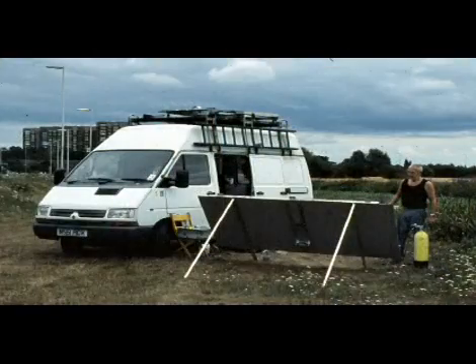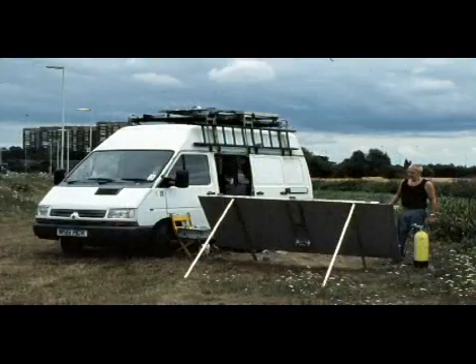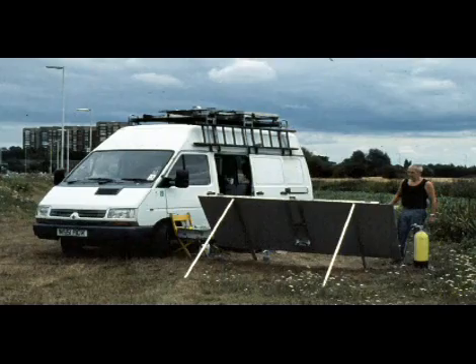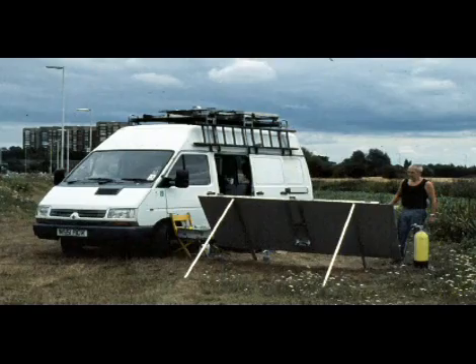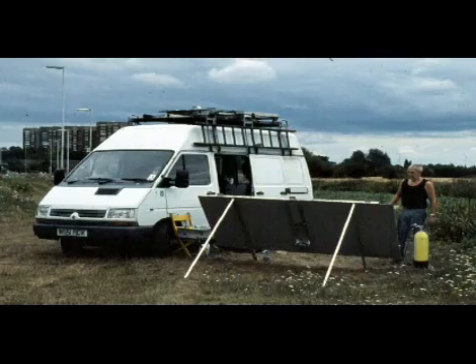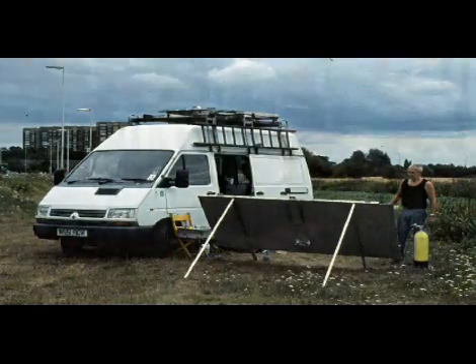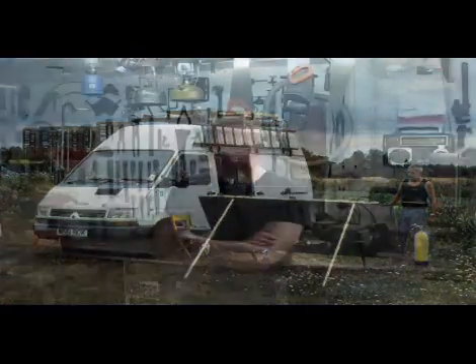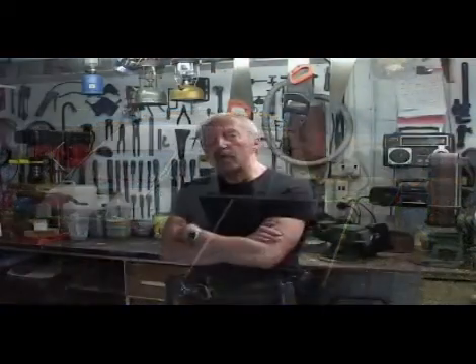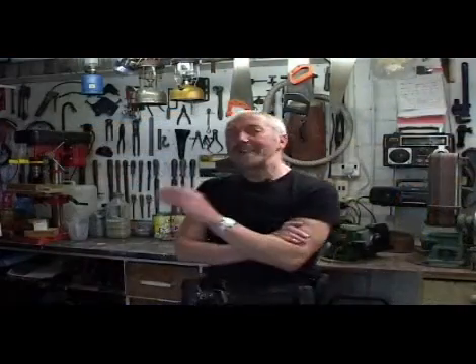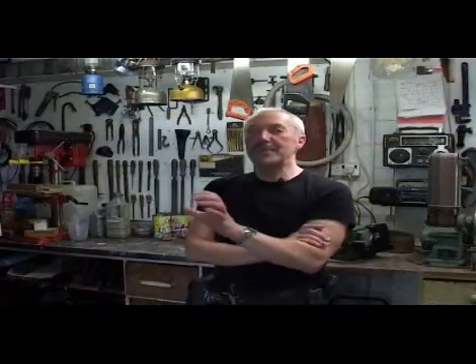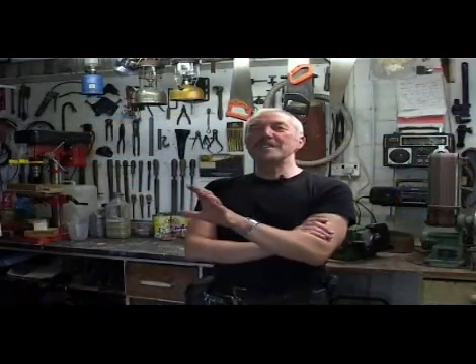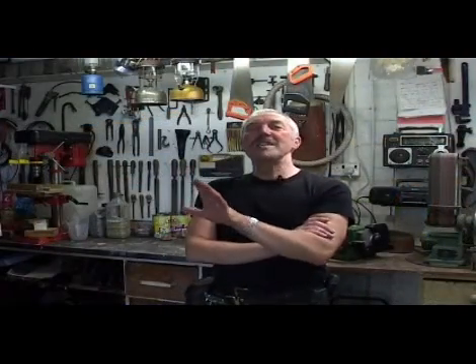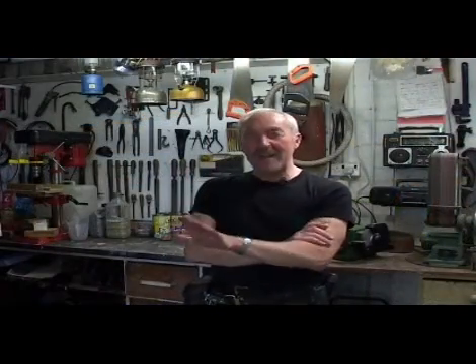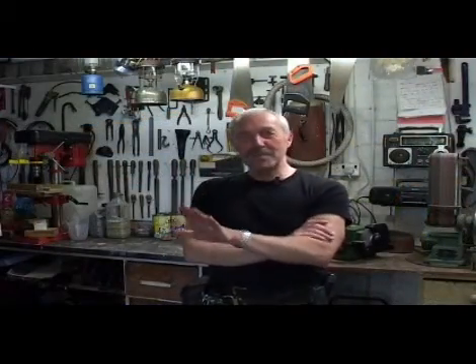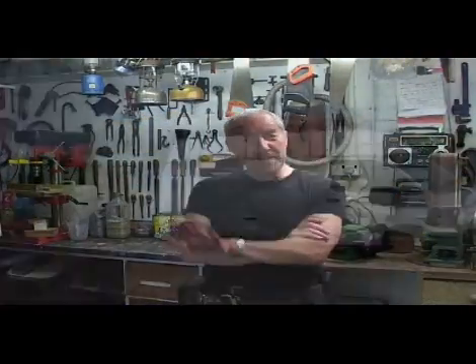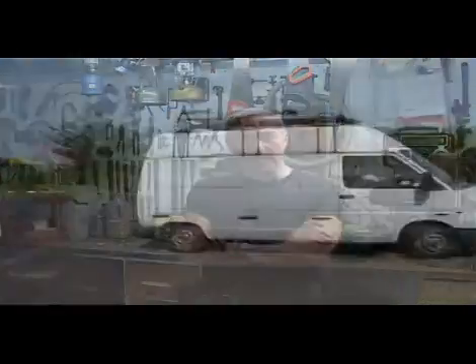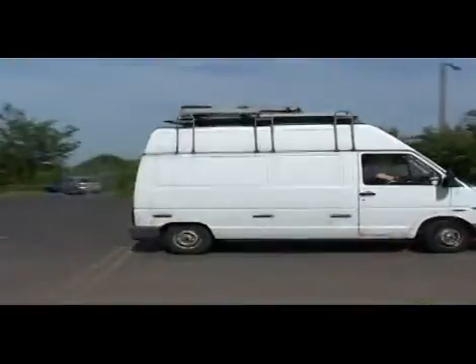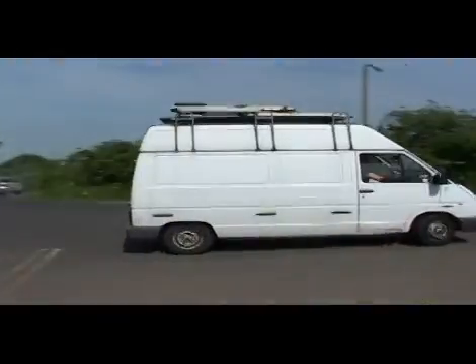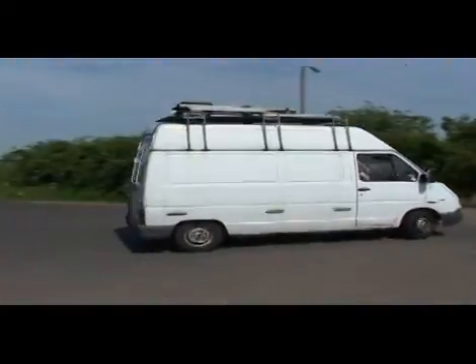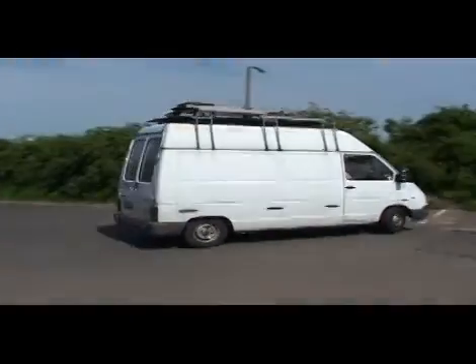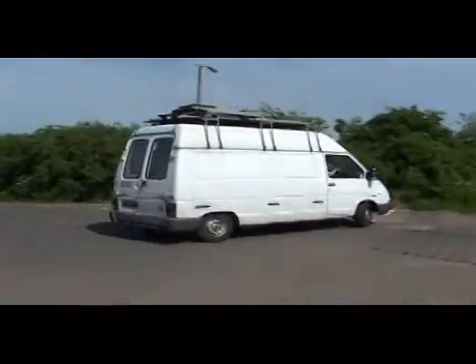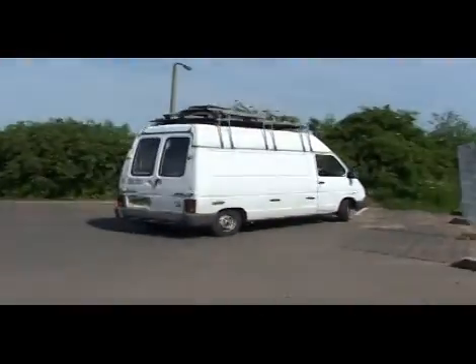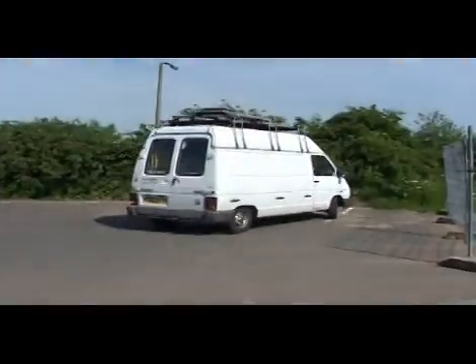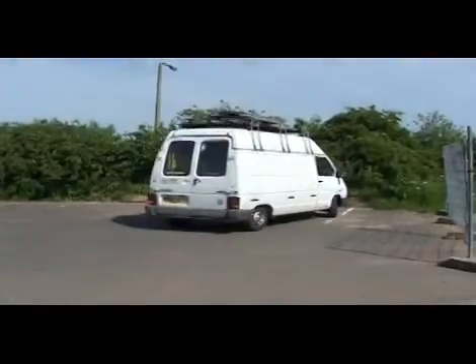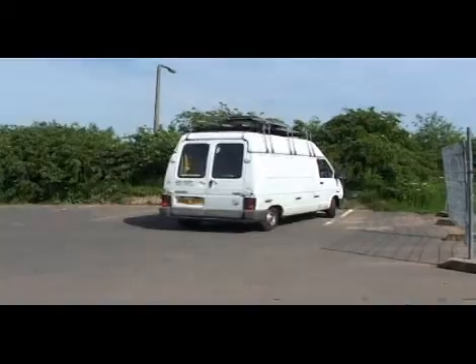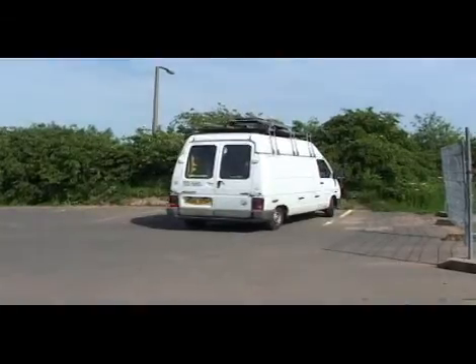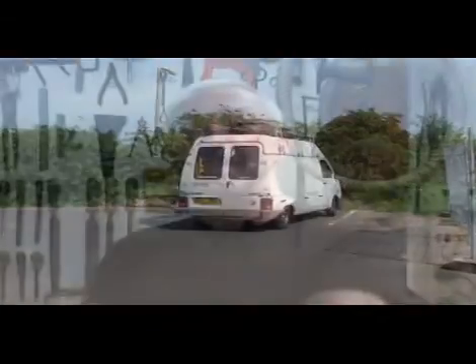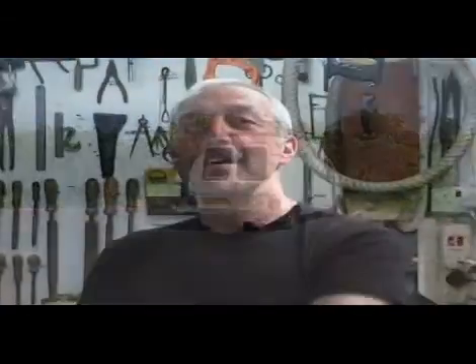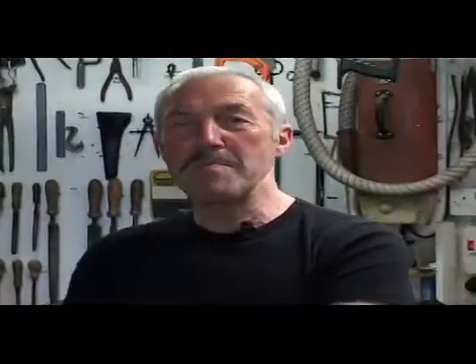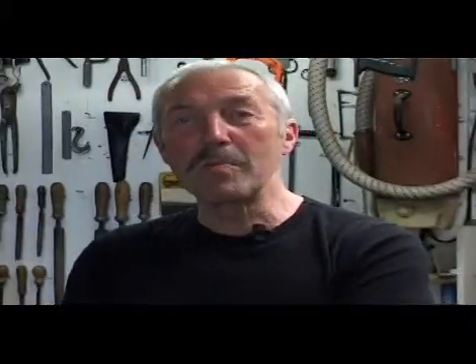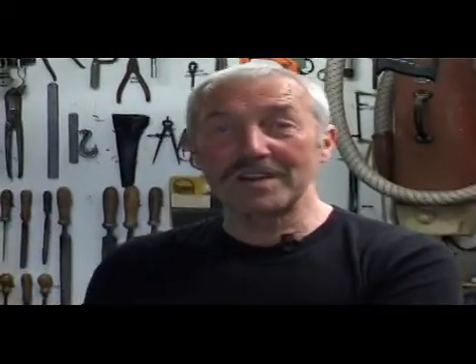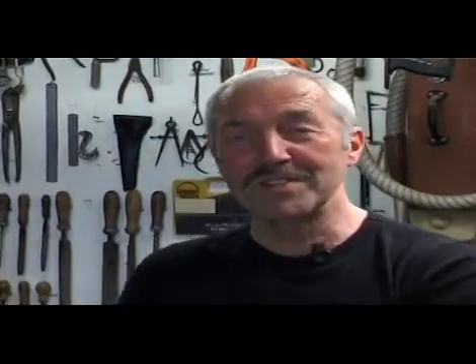I bought a van because they are so incredibly flexible and adaptable — I can carry all my equipment and it makes me a very mobile artist.